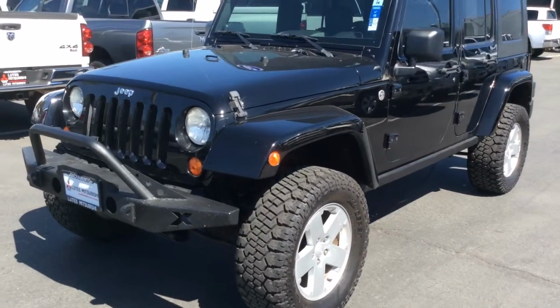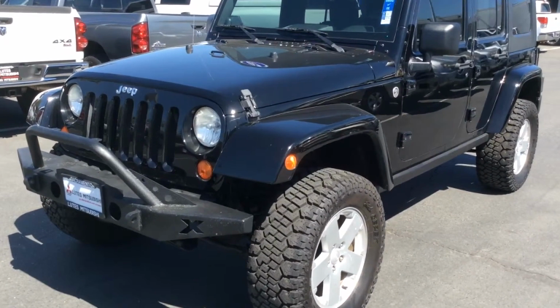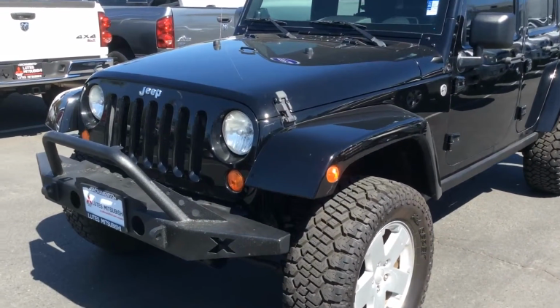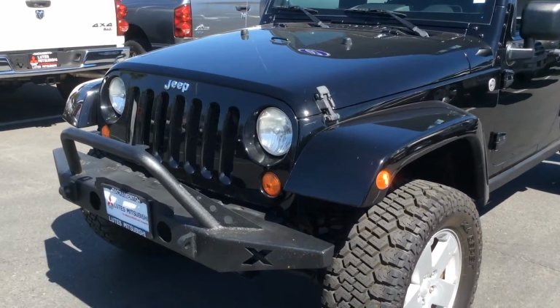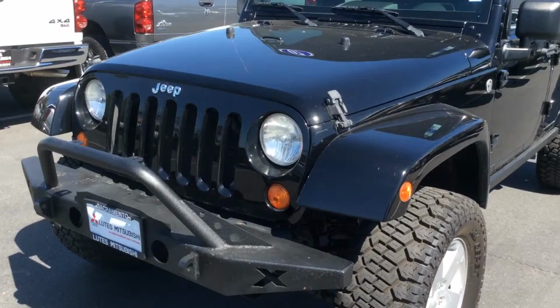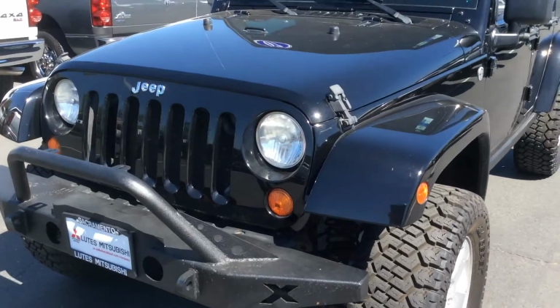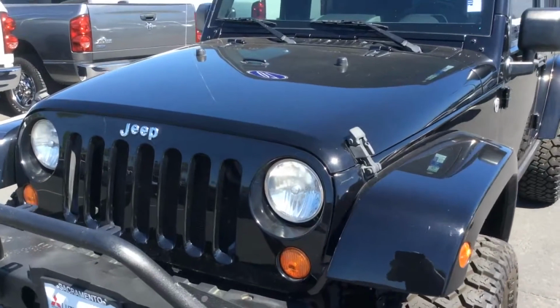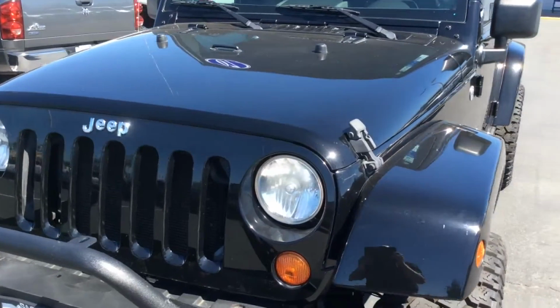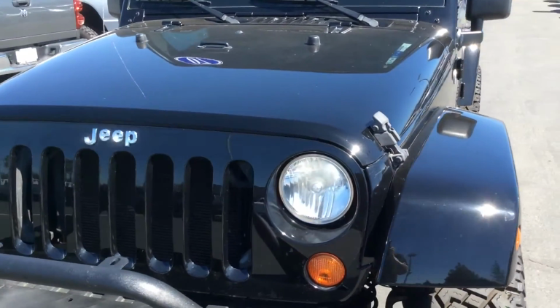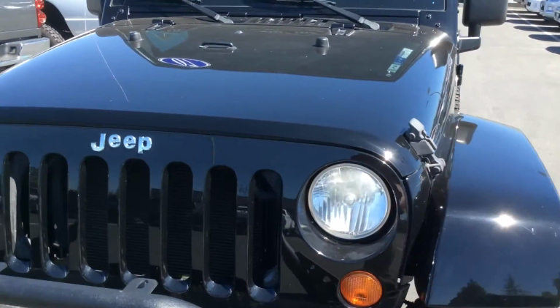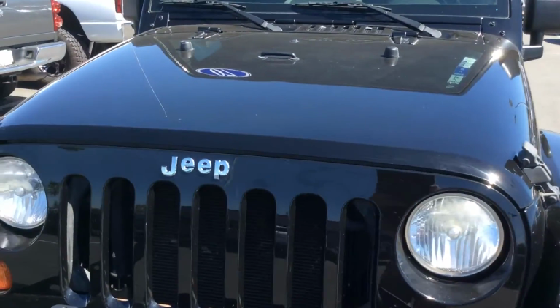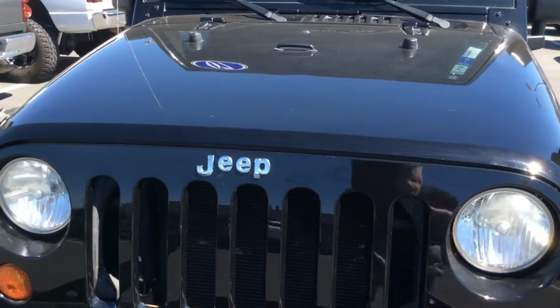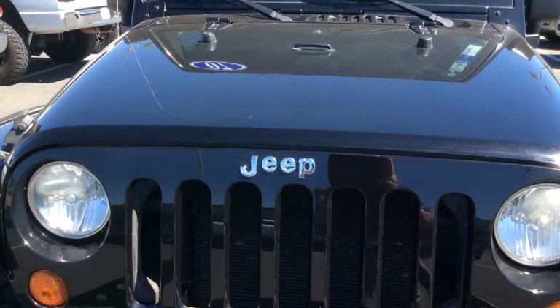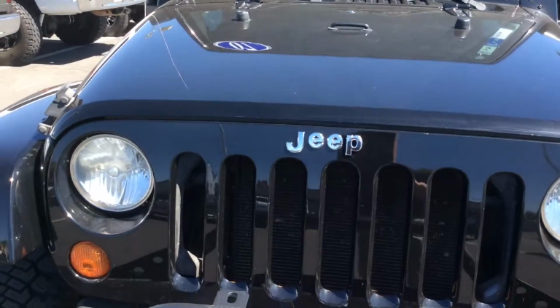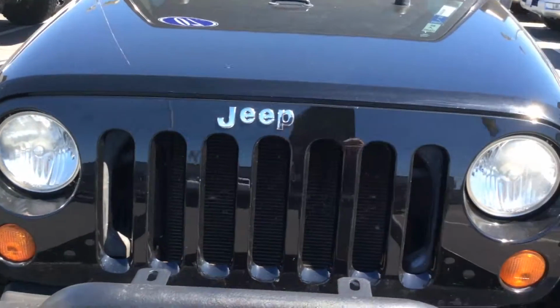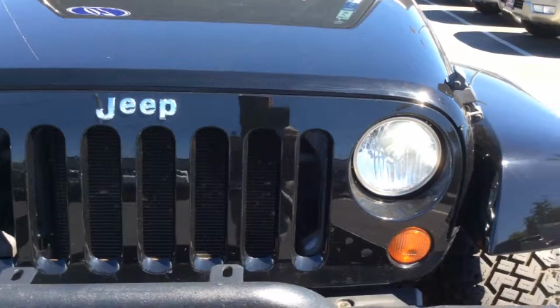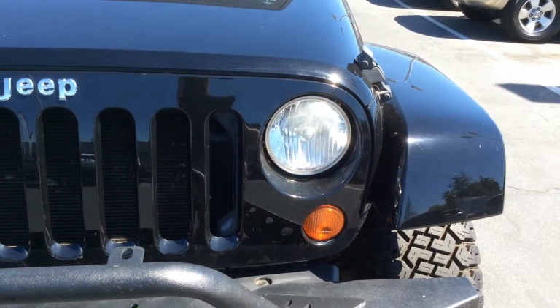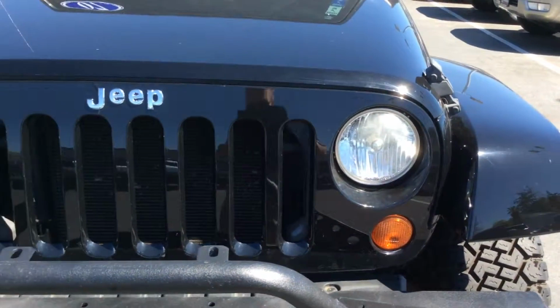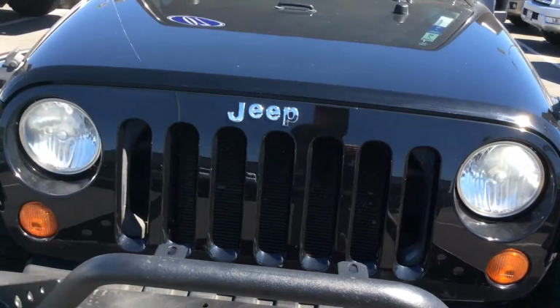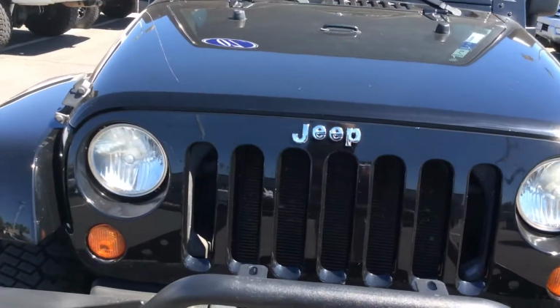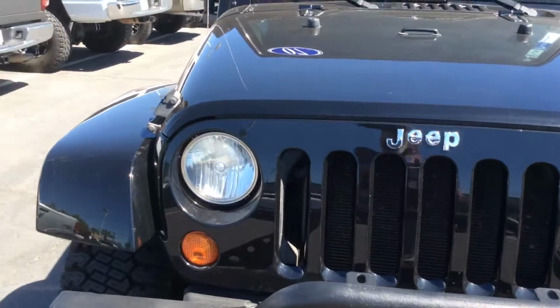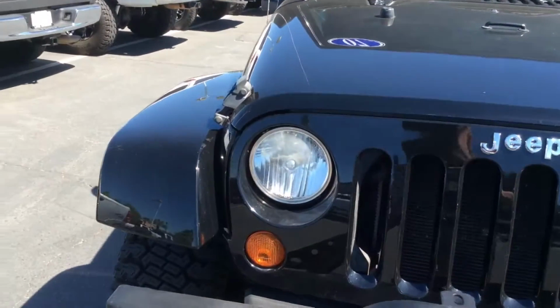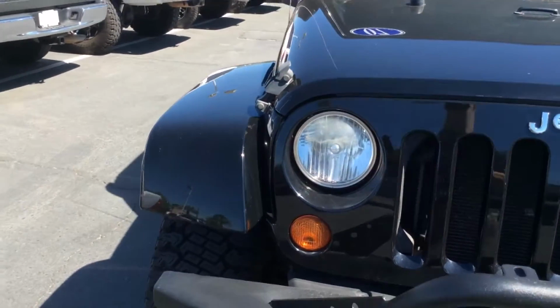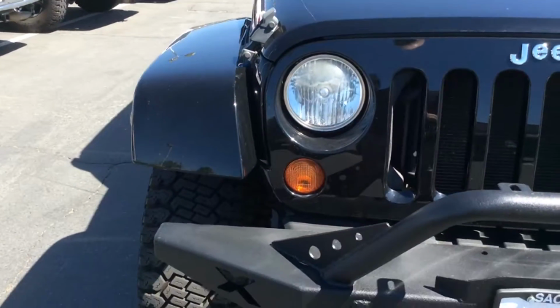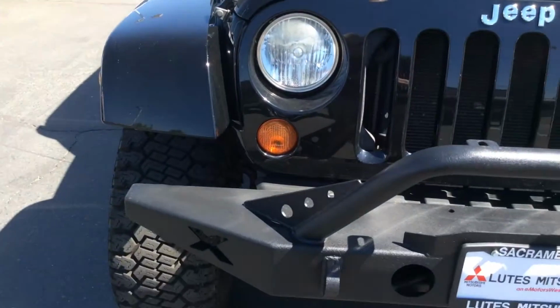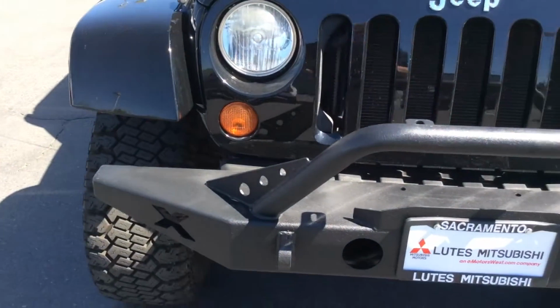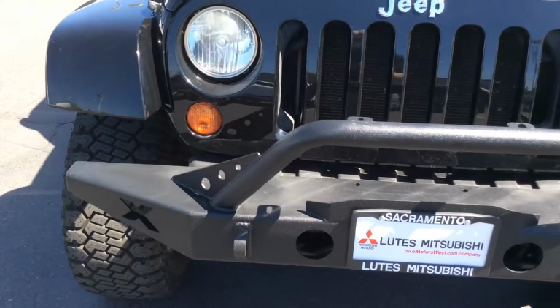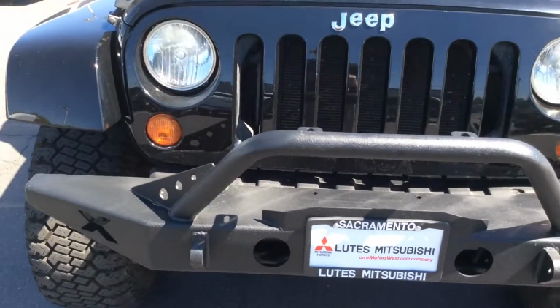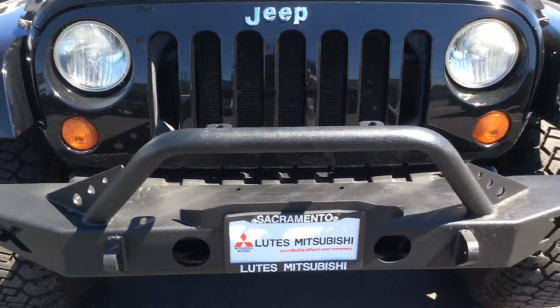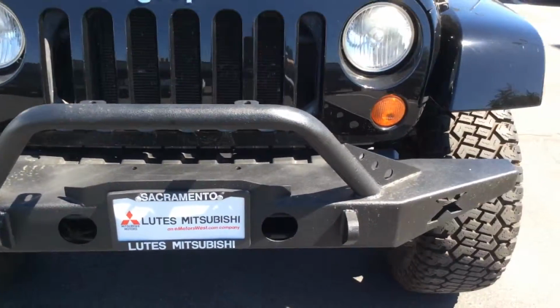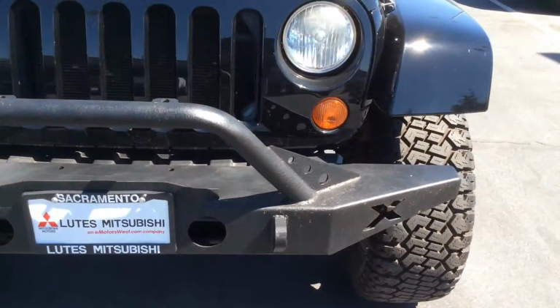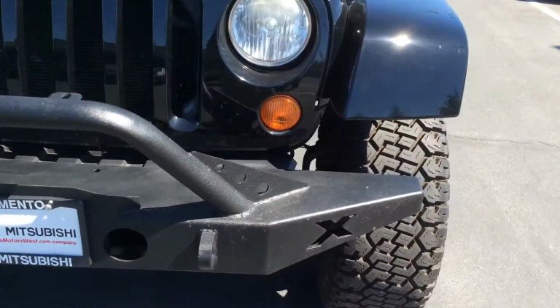I'll go around the Jeep with the camera so you get a good sense of how clean this is — over the top of the hood and the front of the grille. You can see it's free of any big rock chips, scratches, or dents or anything. This does have the nice heavy-duty aftermarket brush guard on it.